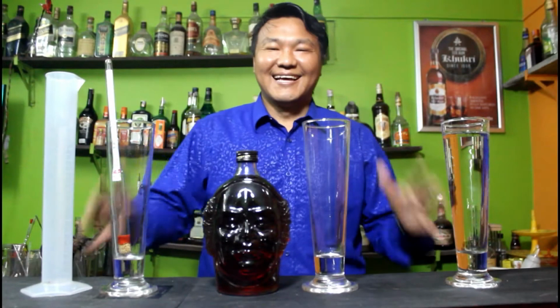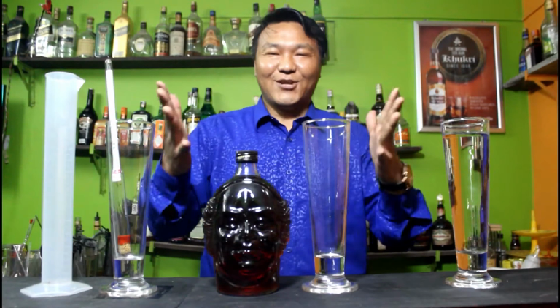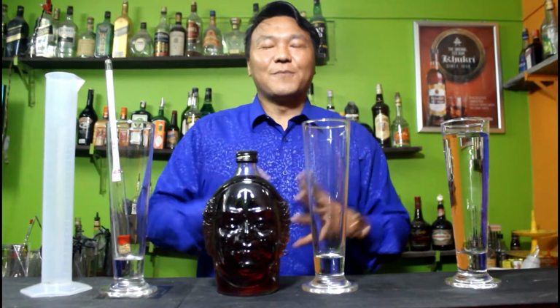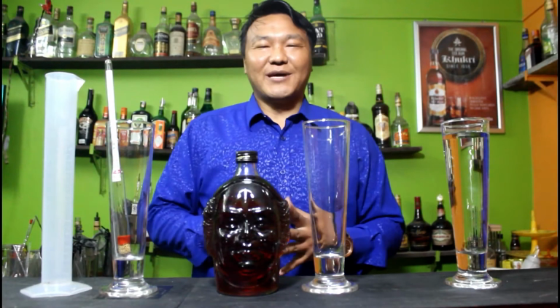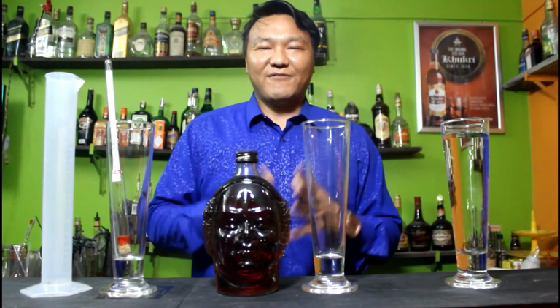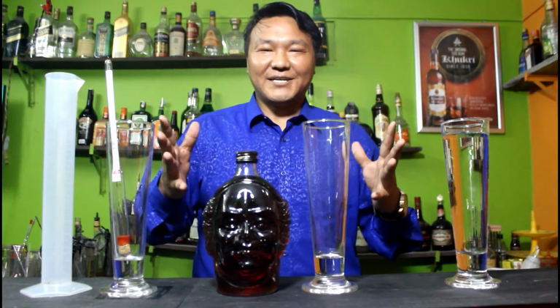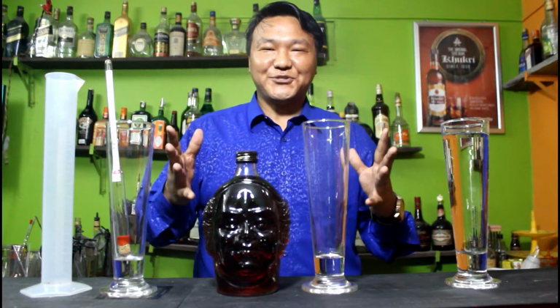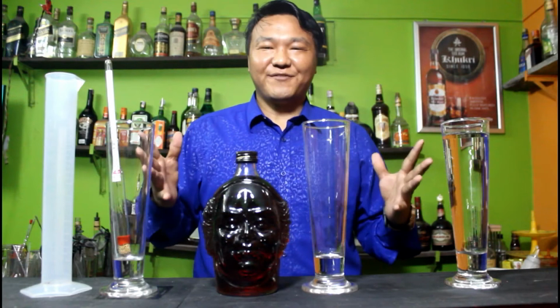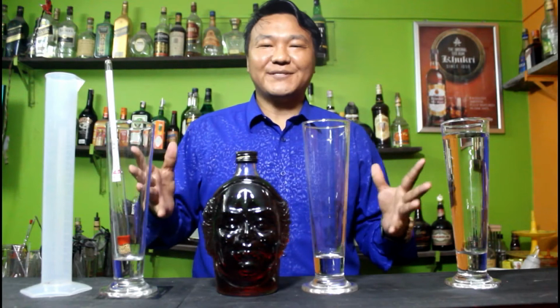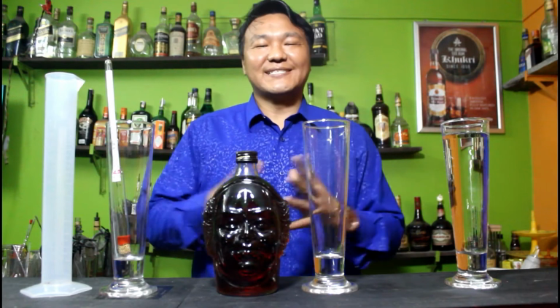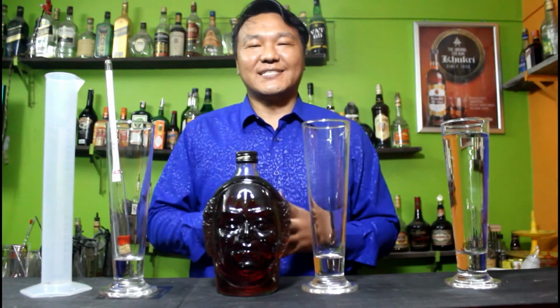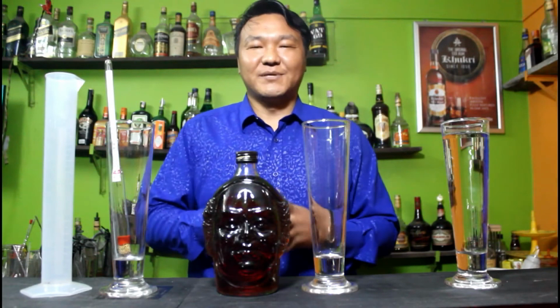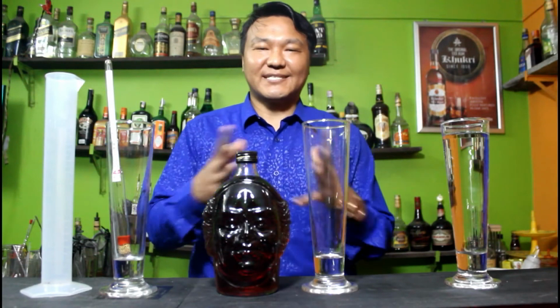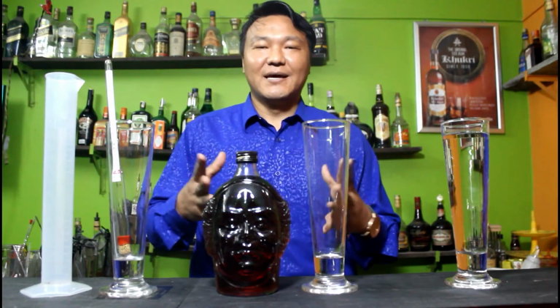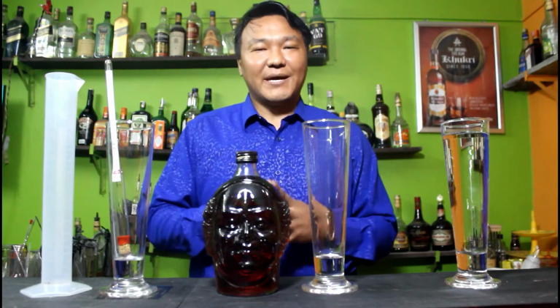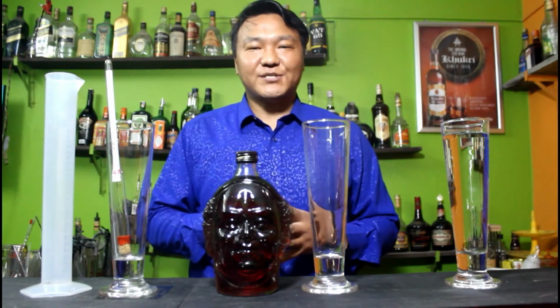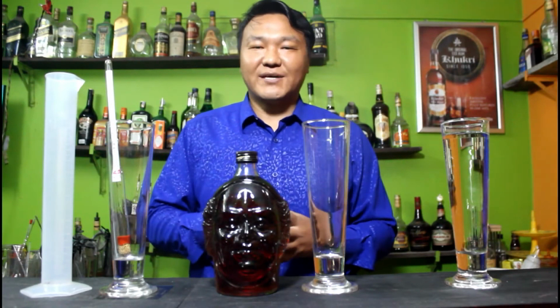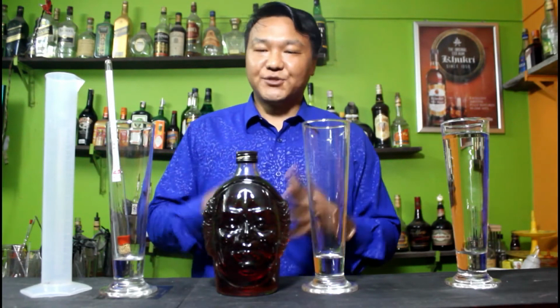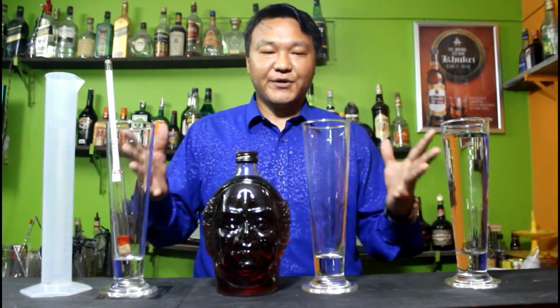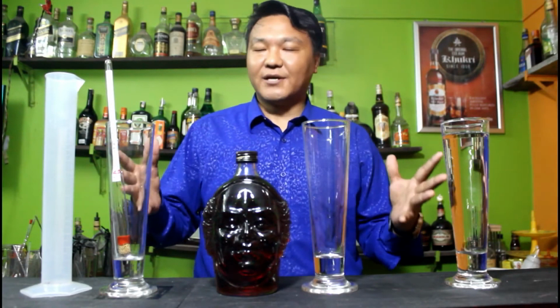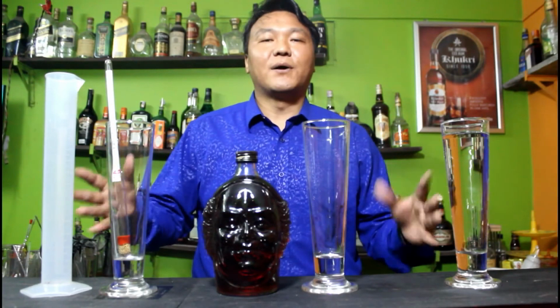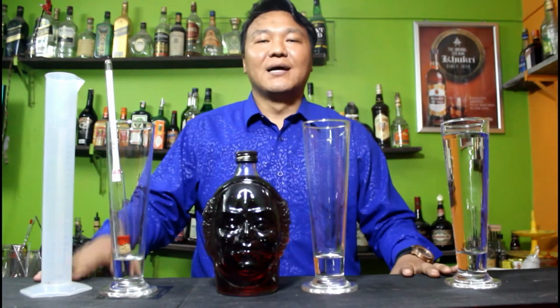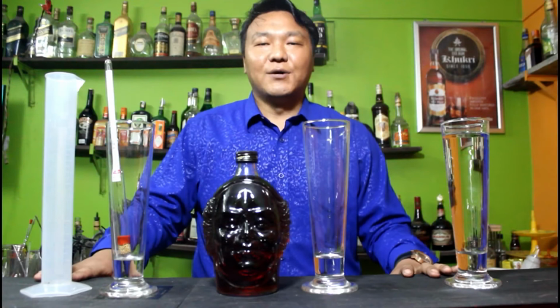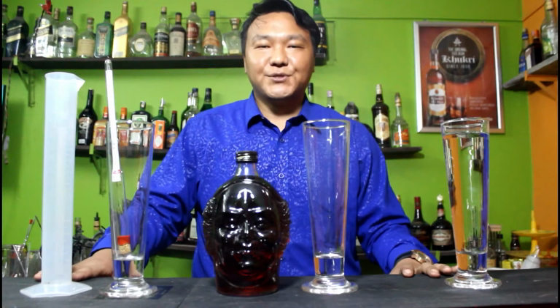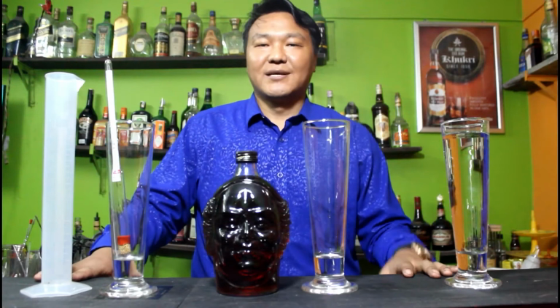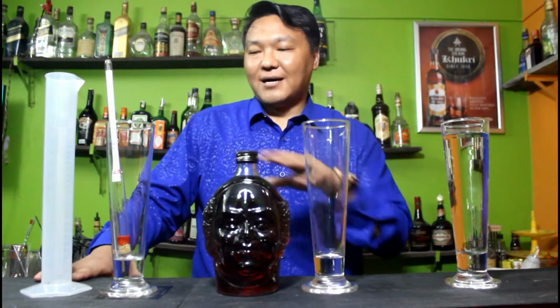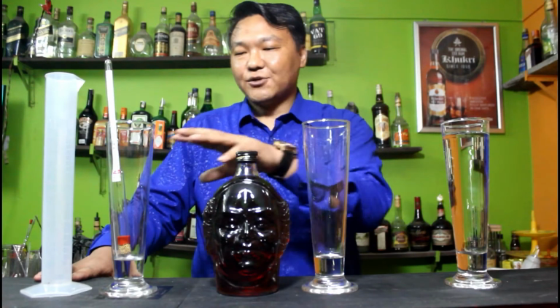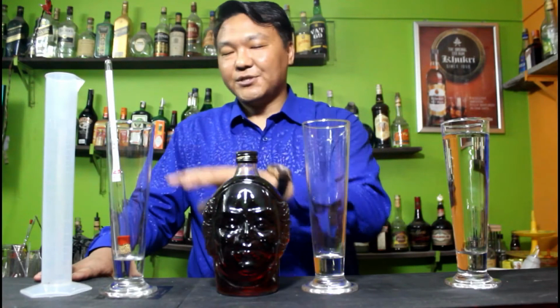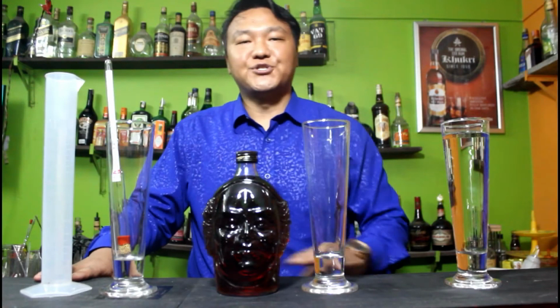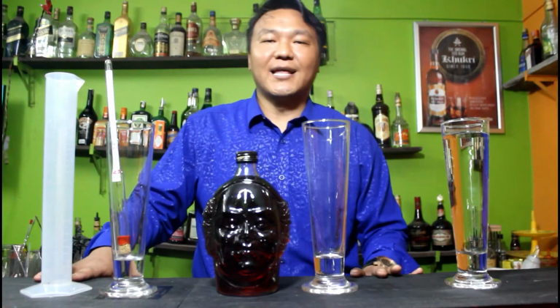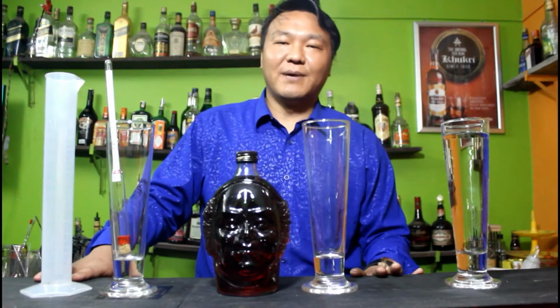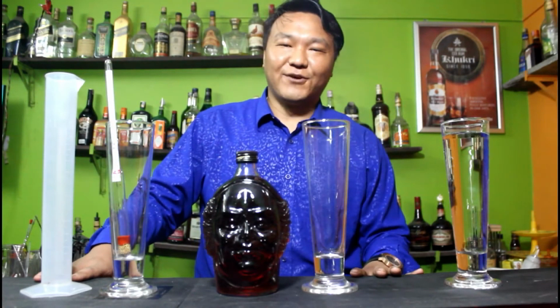Hello, welcome back to FBF Labarting tutorial video. This is lesson number 16. My name is Jeevraj and today we are going to learn about how to use a hydrometer to check alcohol by volume.